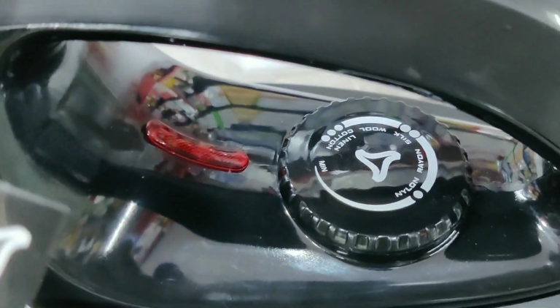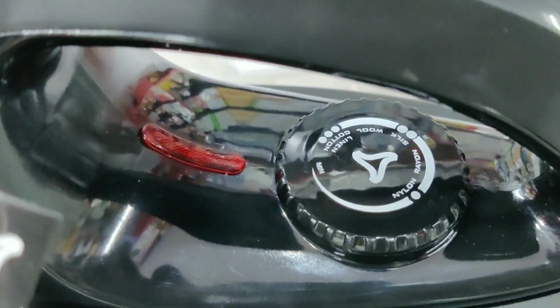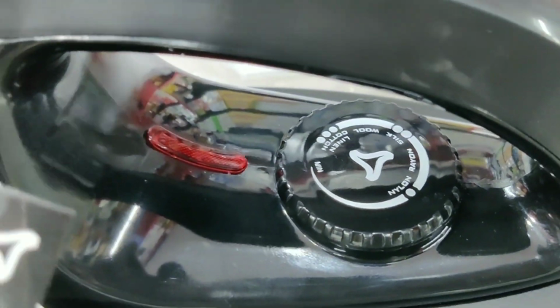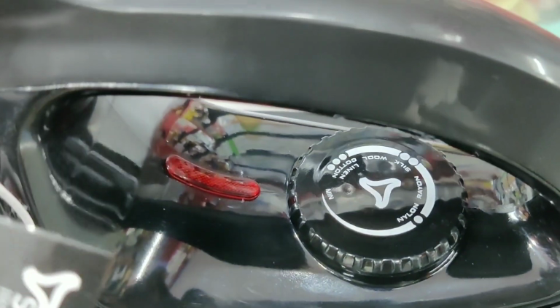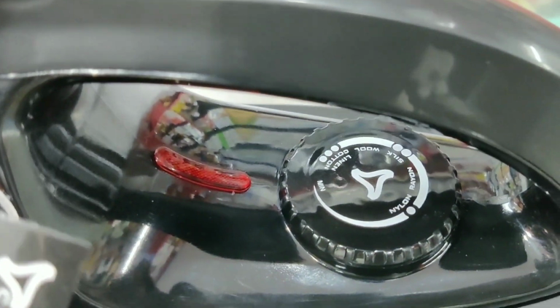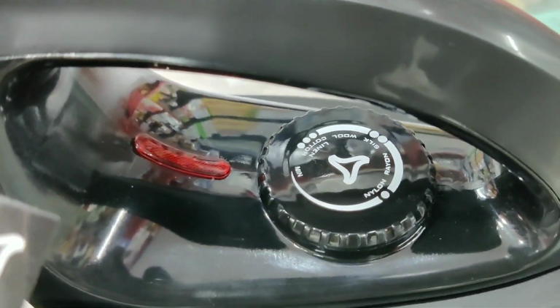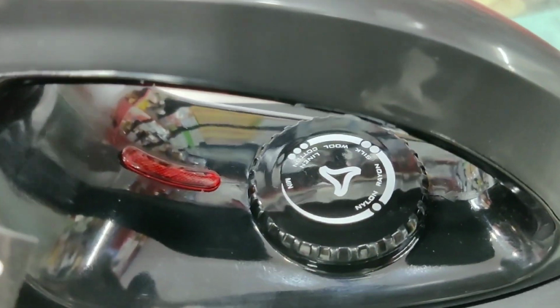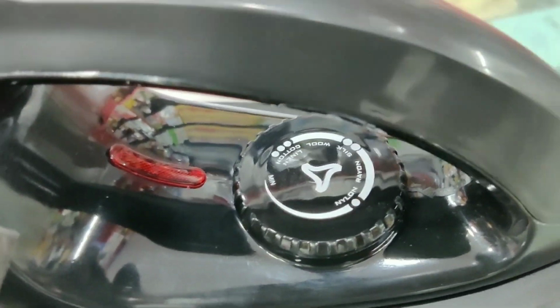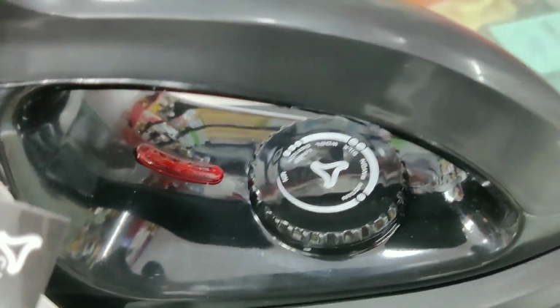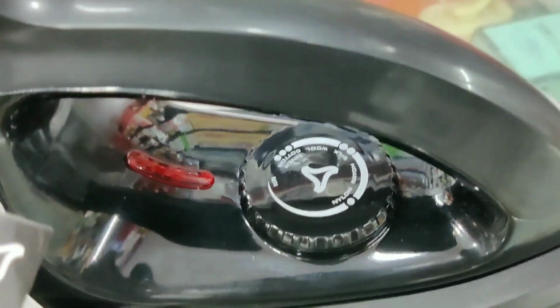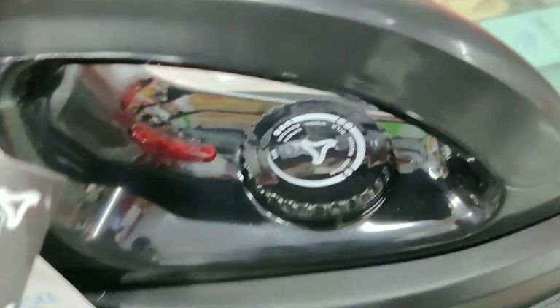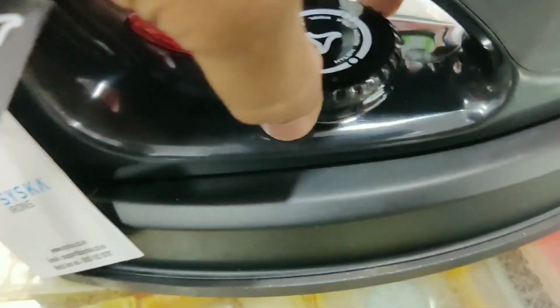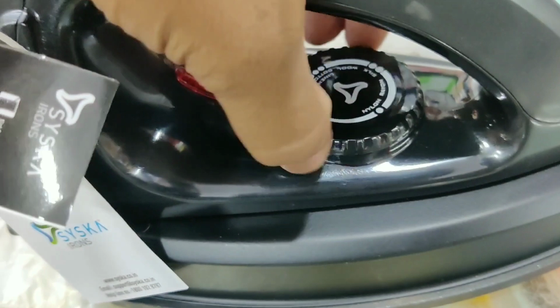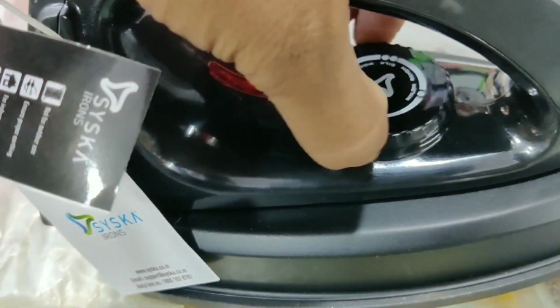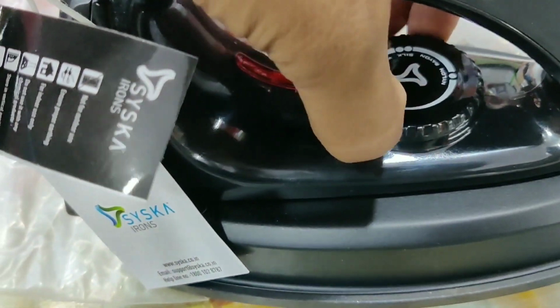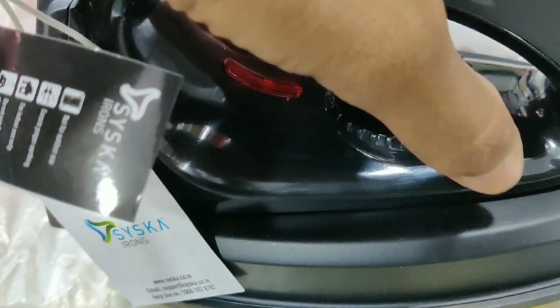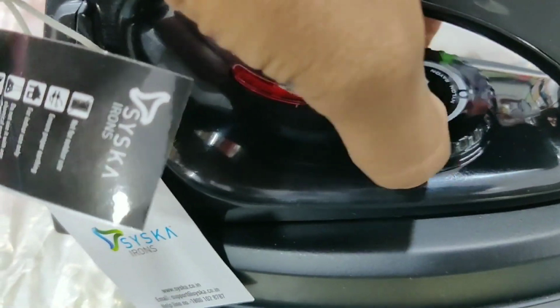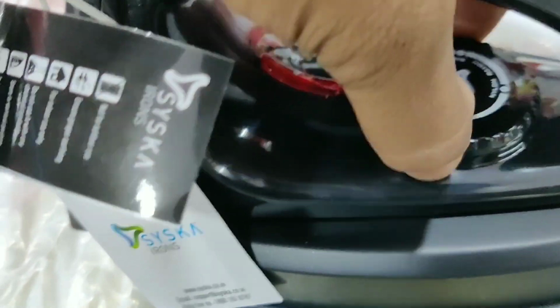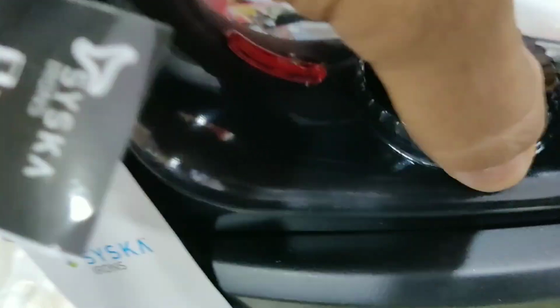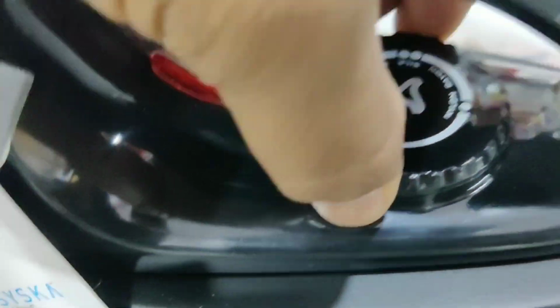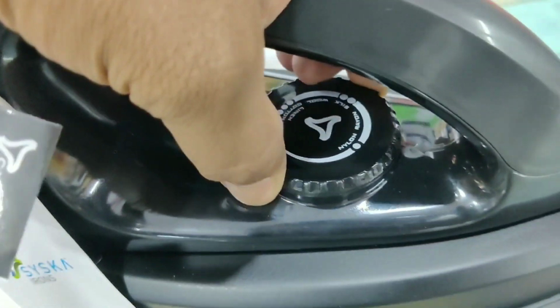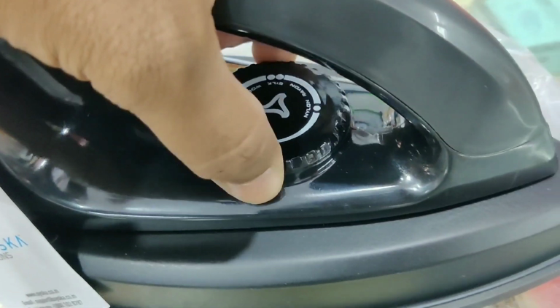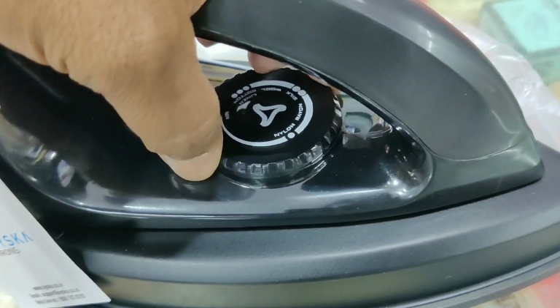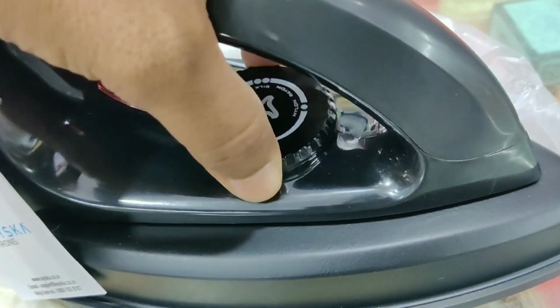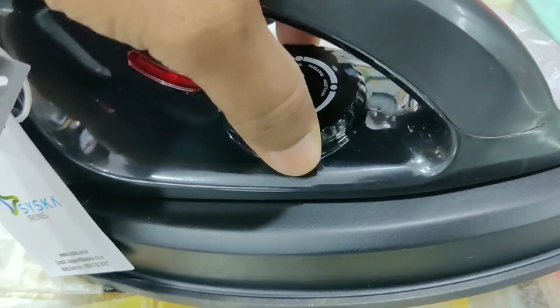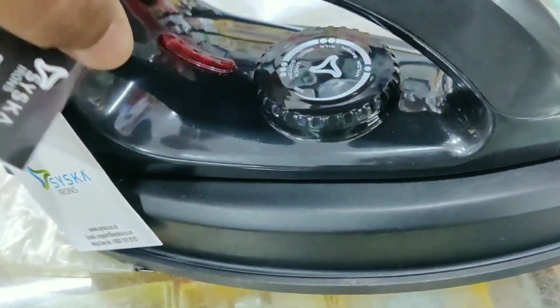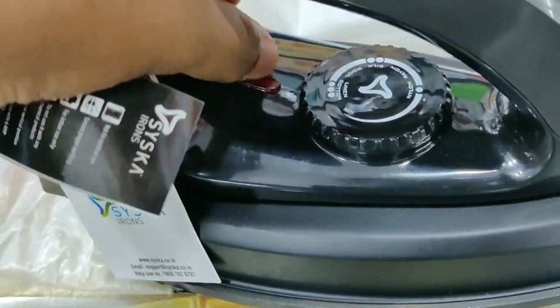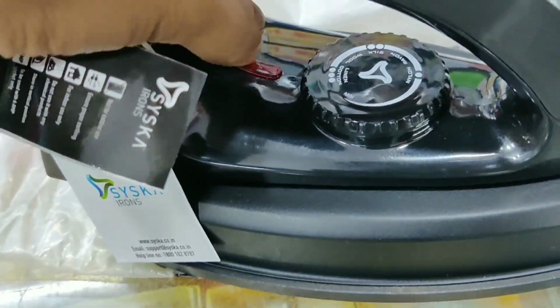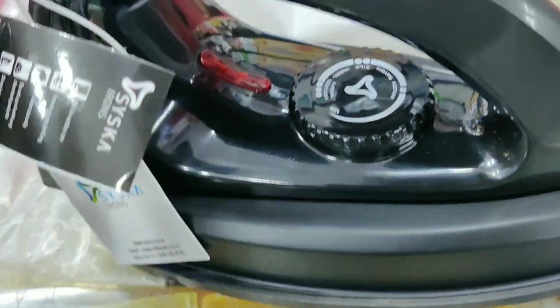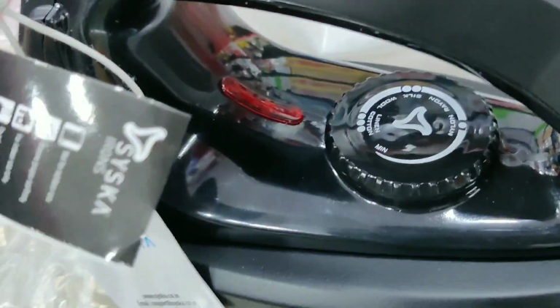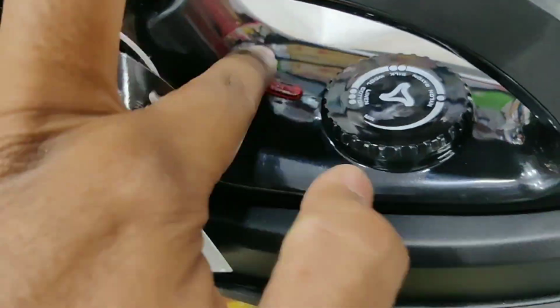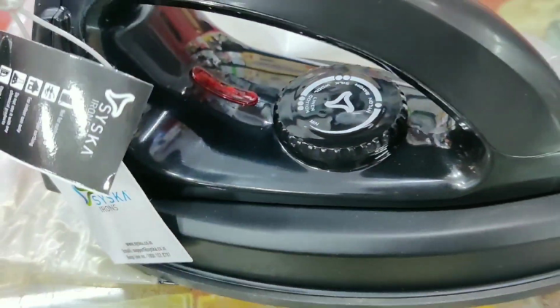Fabric settings include Nylon, Rayon, Silk, Wool, Linen, and Cotton — ranging from Minimum to Maximum temperature. Power indicator light included.